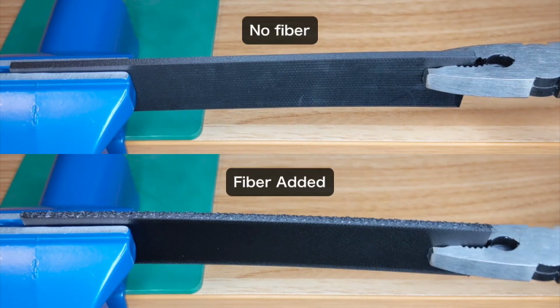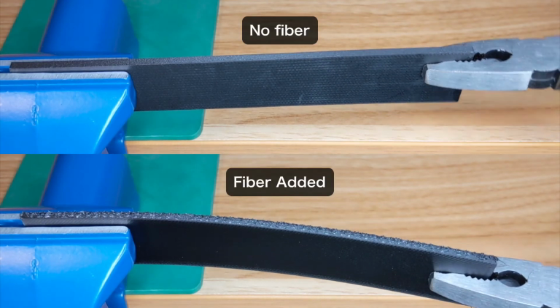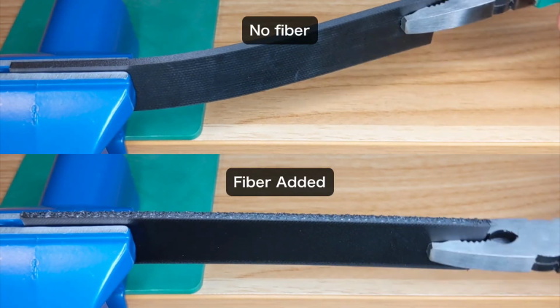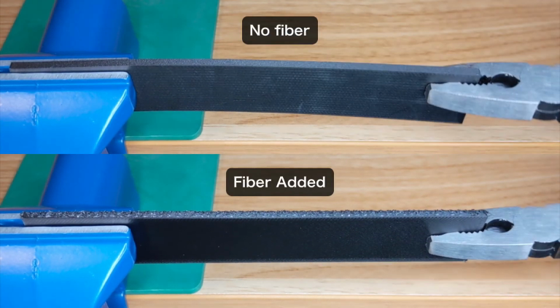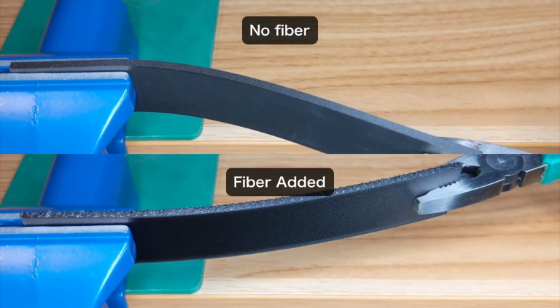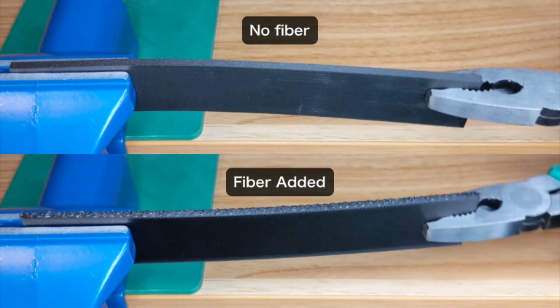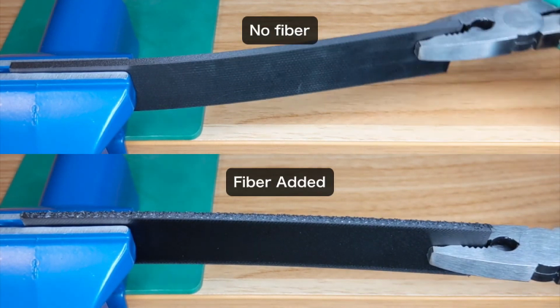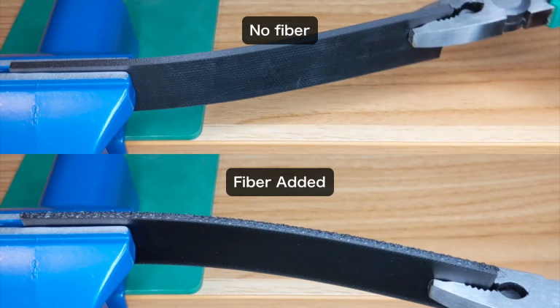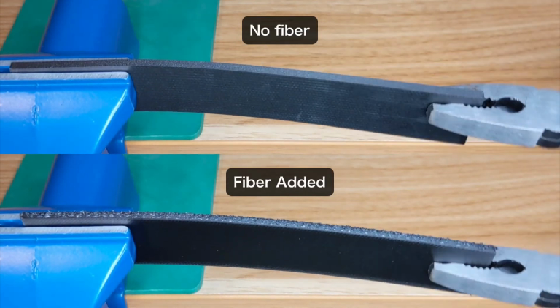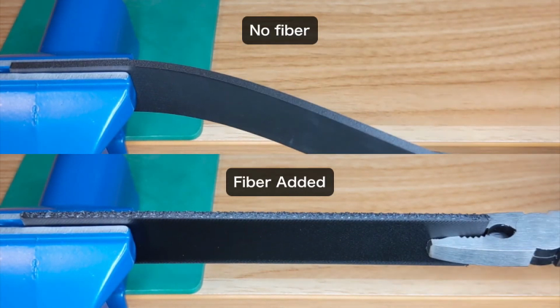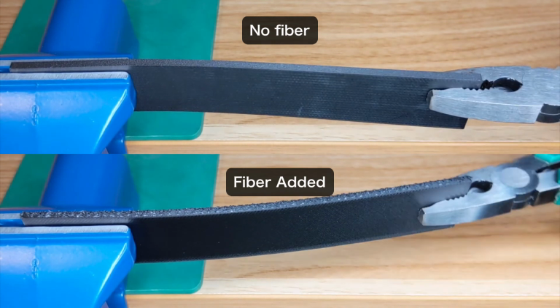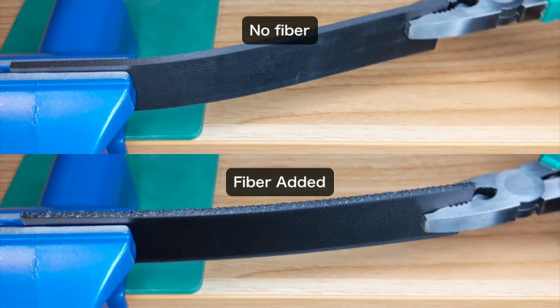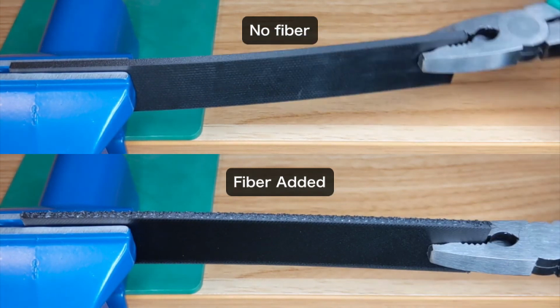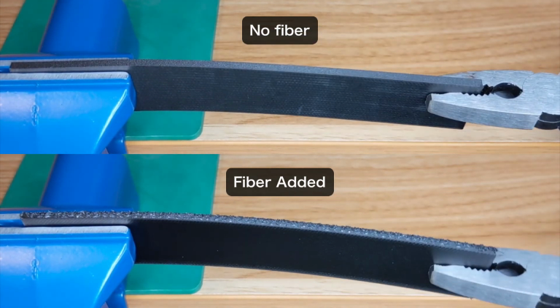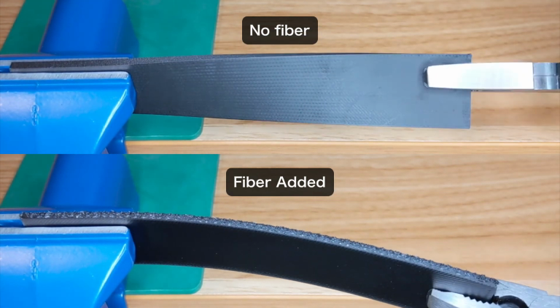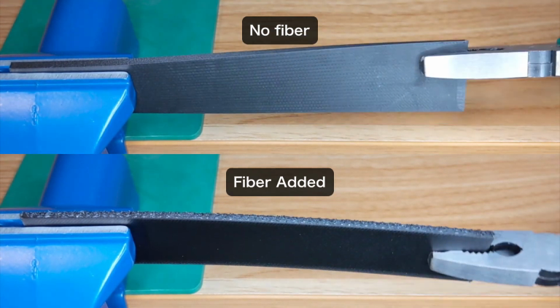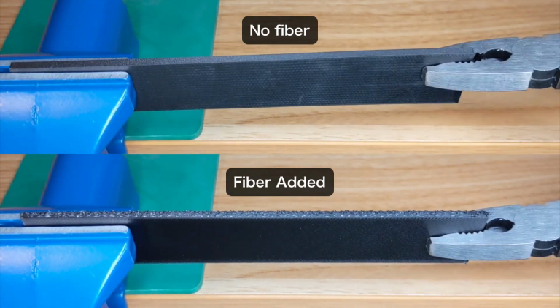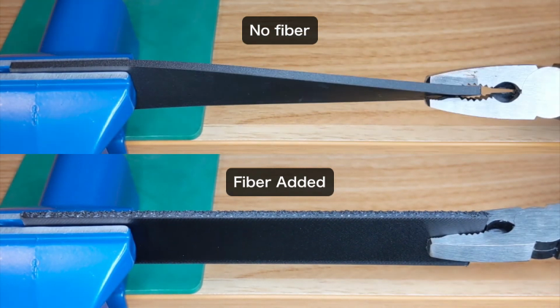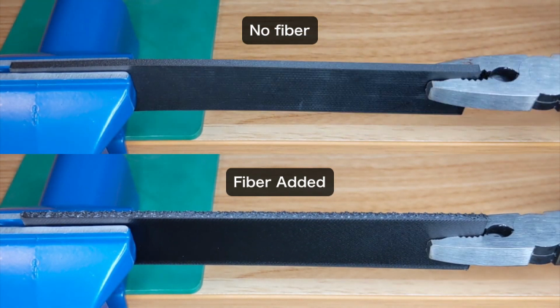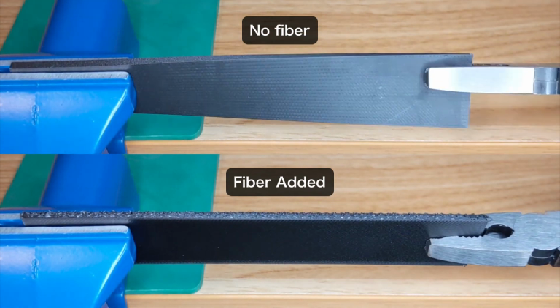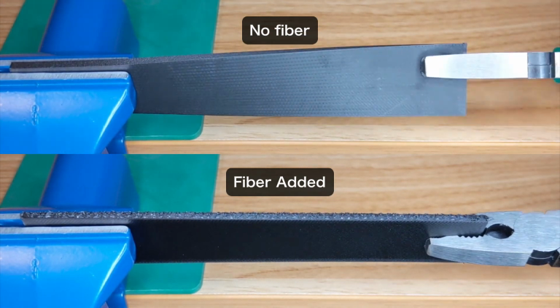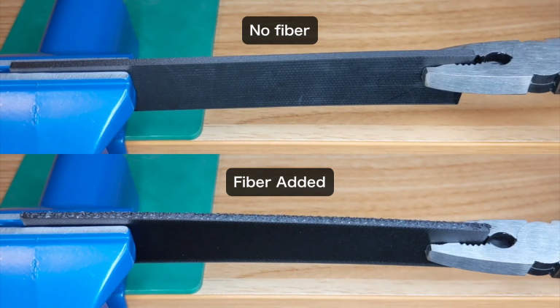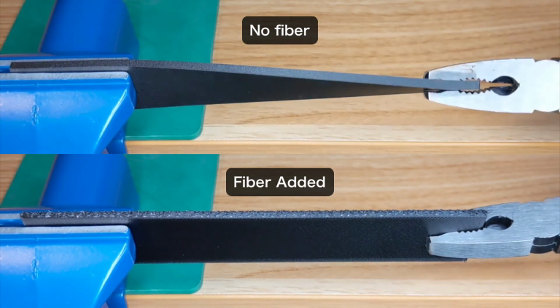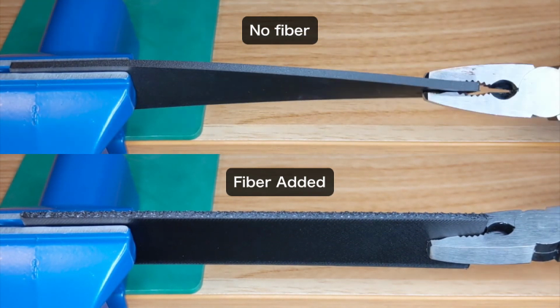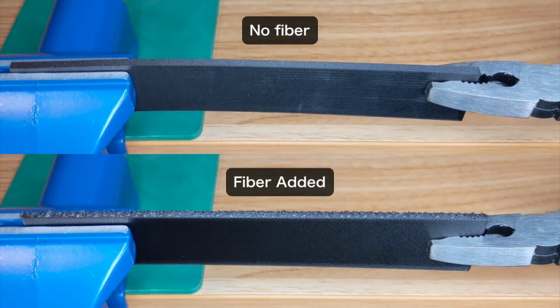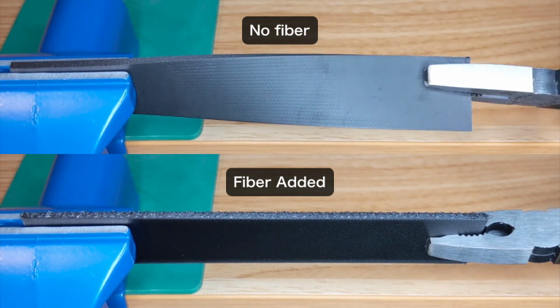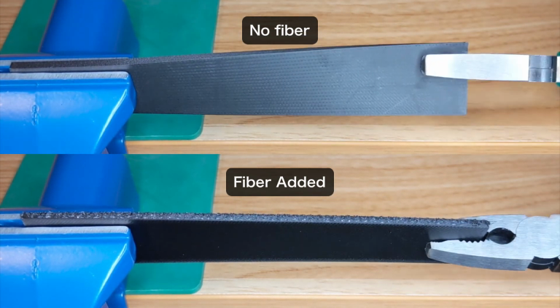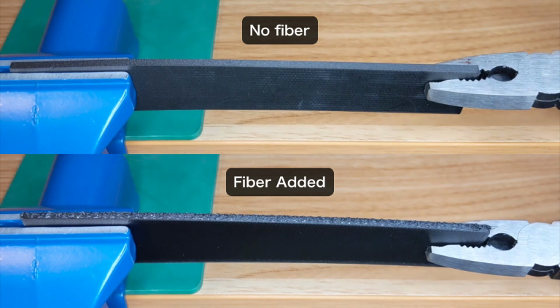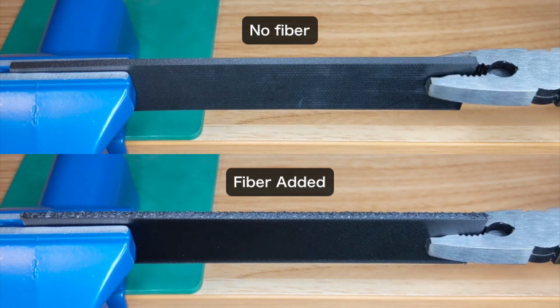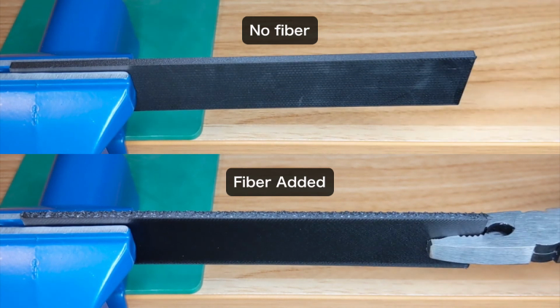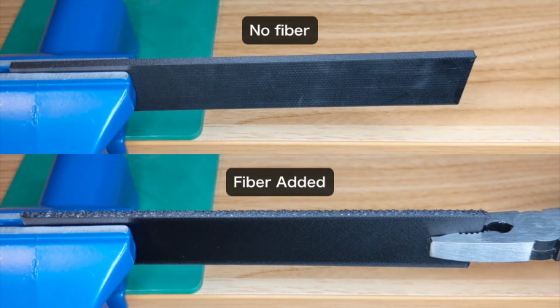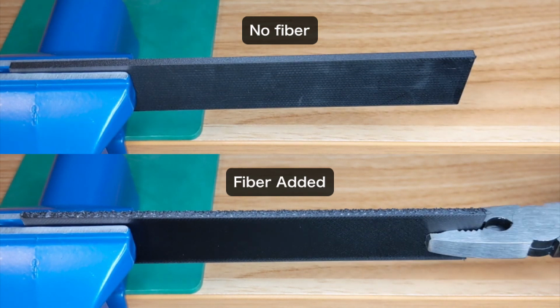When you touch the actual printed part, you can easily bend it, but you can actually feel that the part is strong in the twisting direction. Thank you.